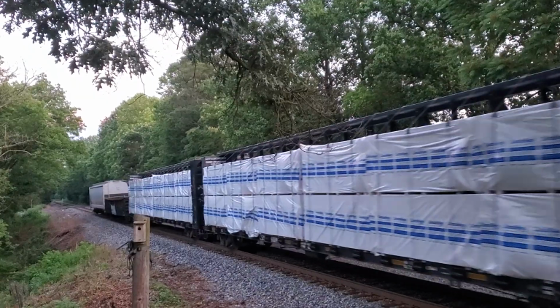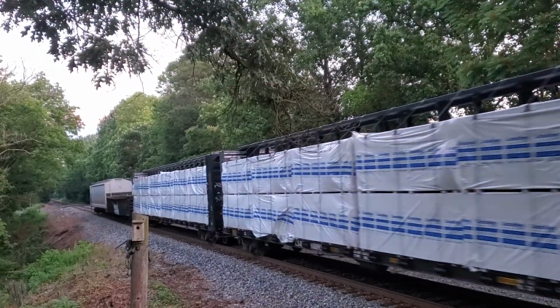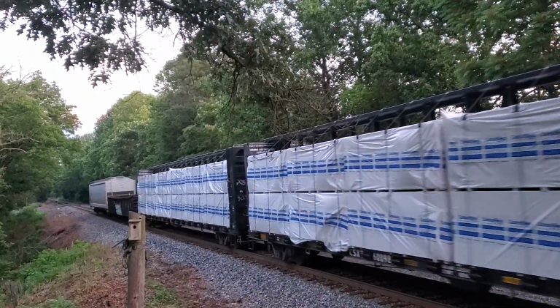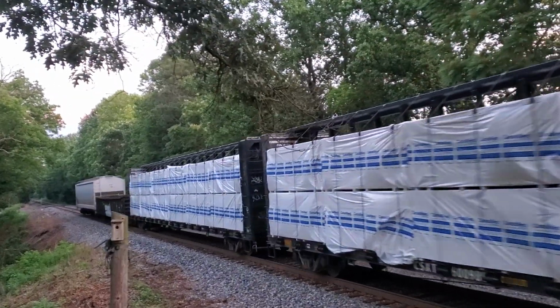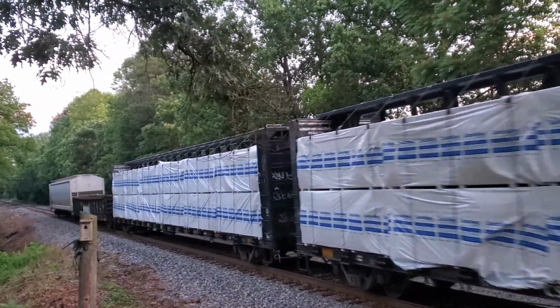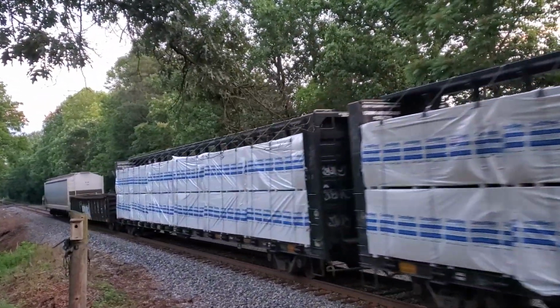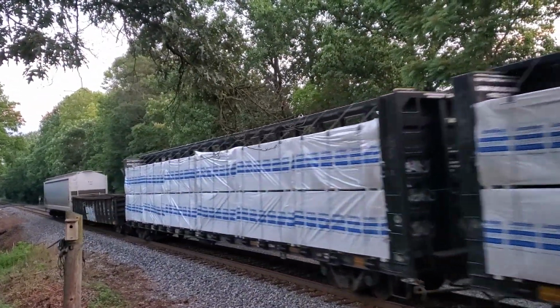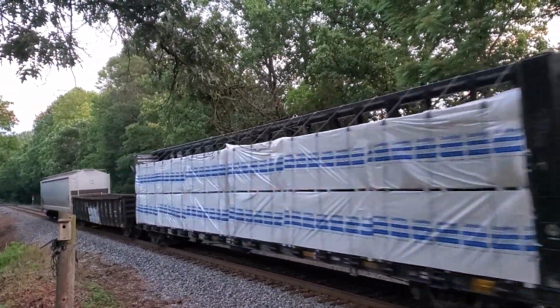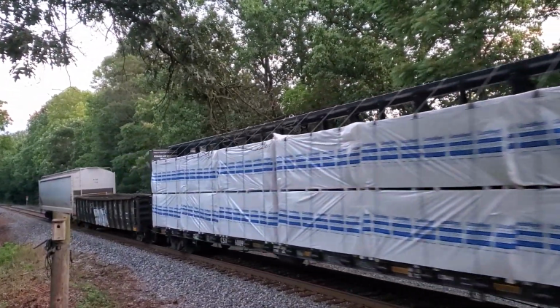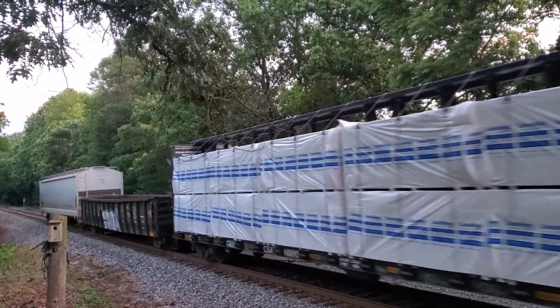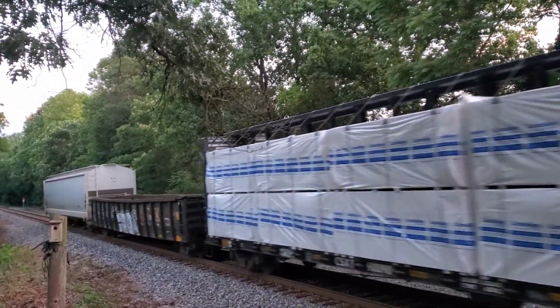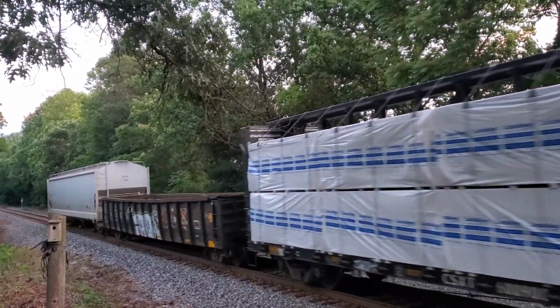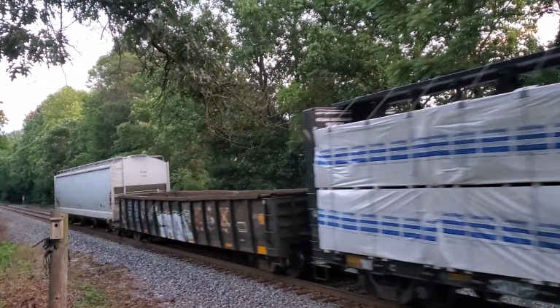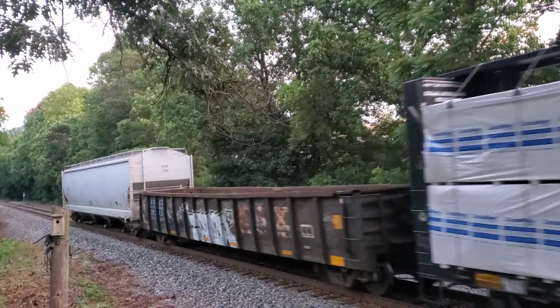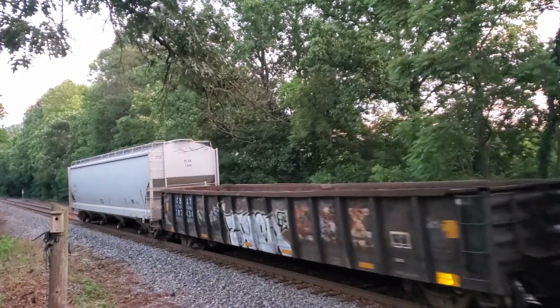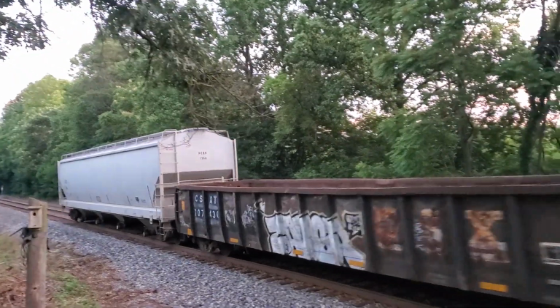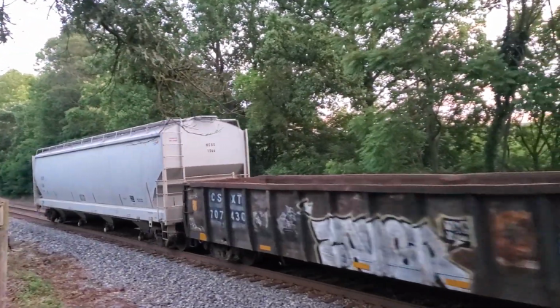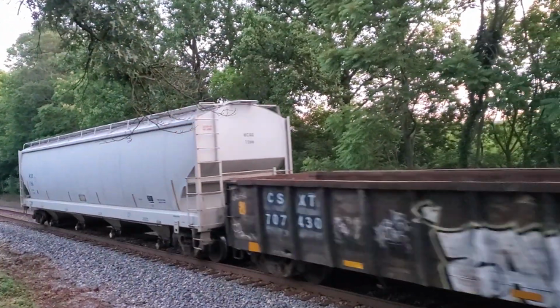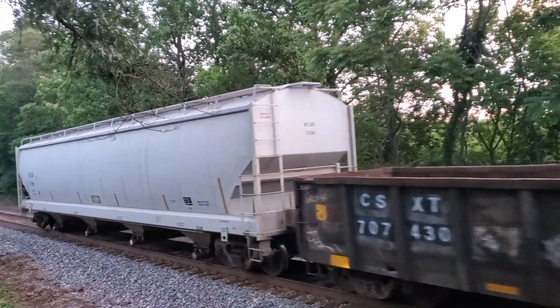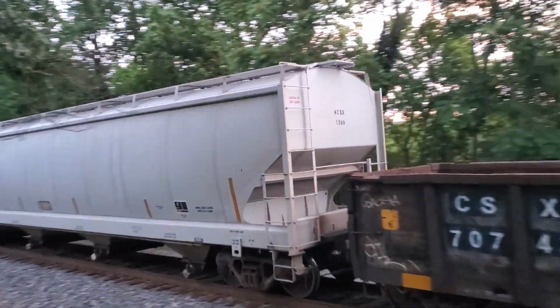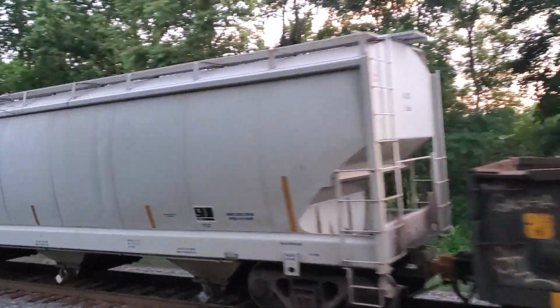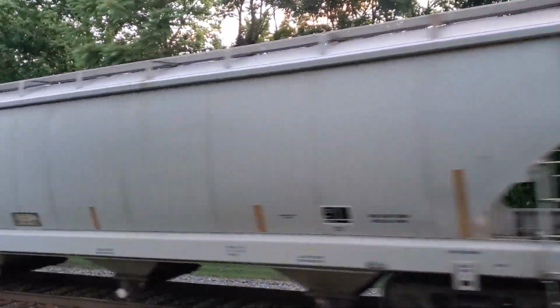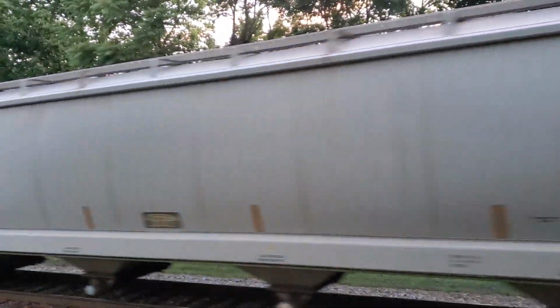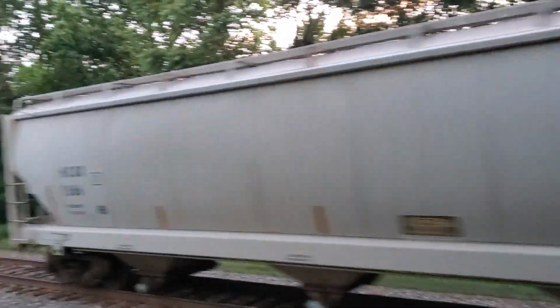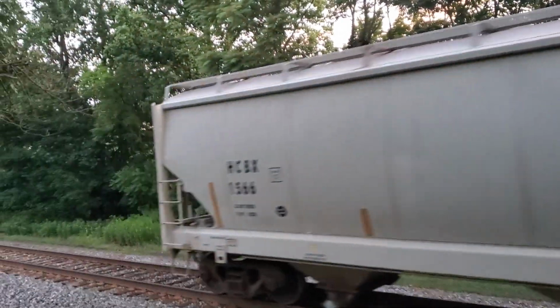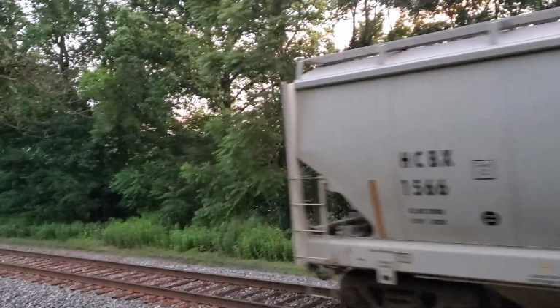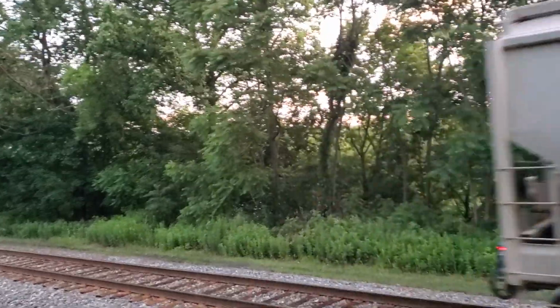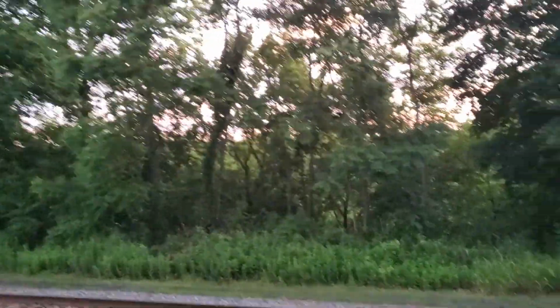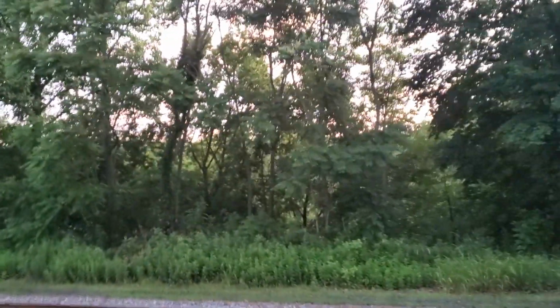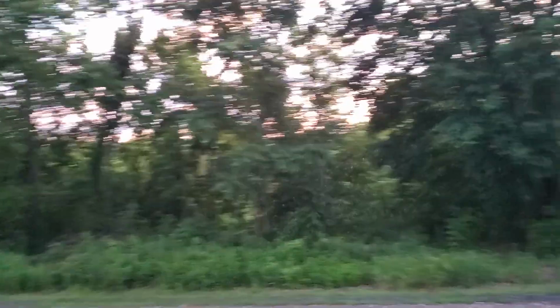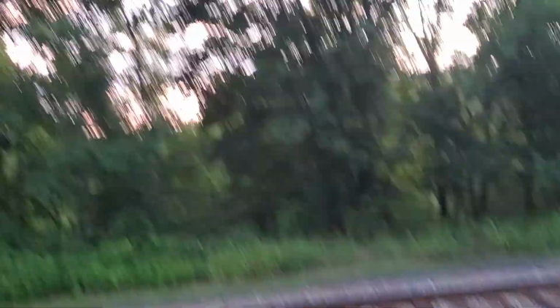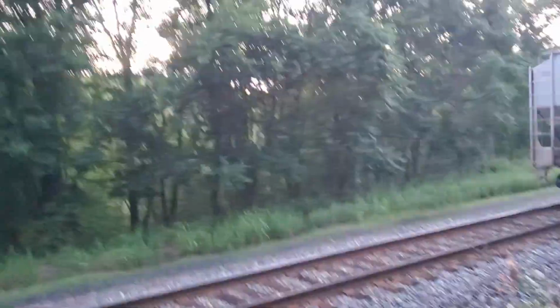Black CSX center beams. Old car built at '76. Can't read what the tag is. End of the train.